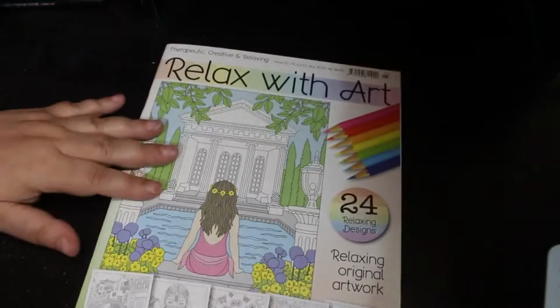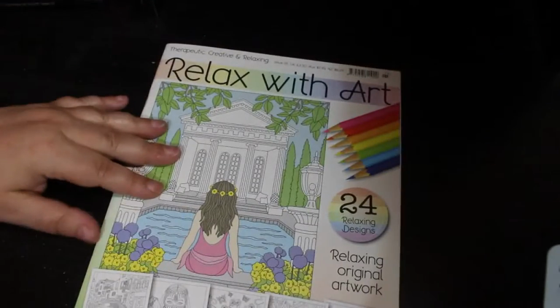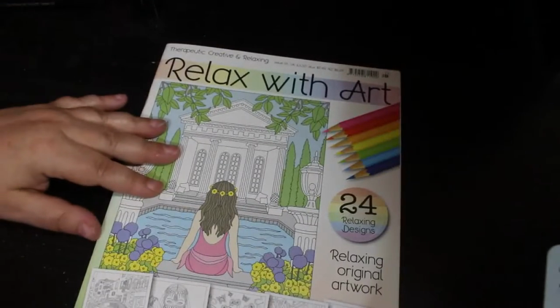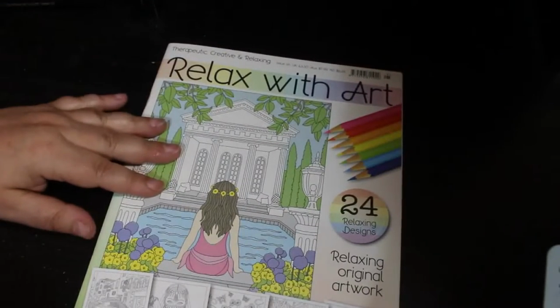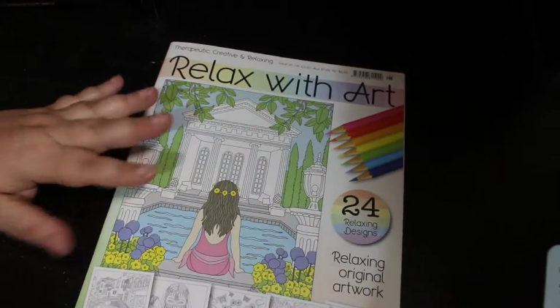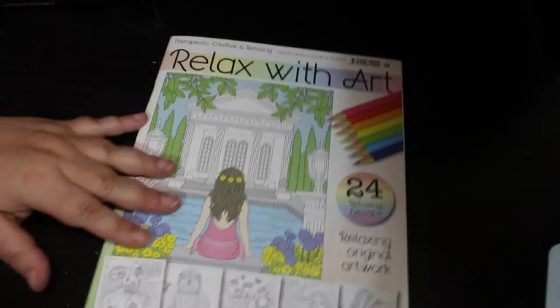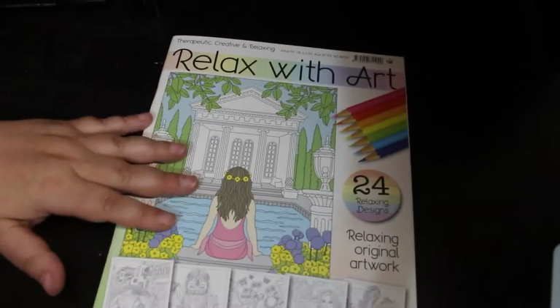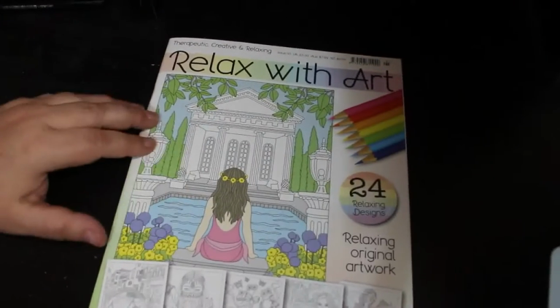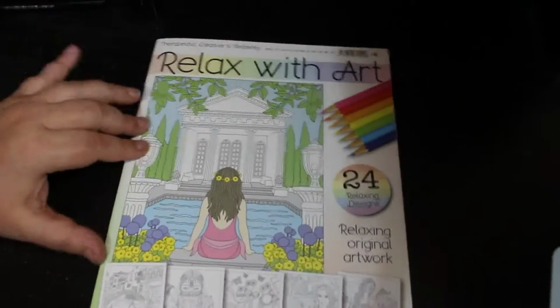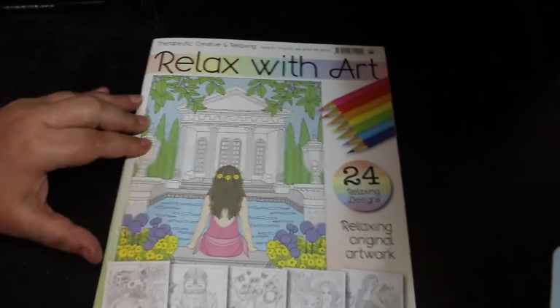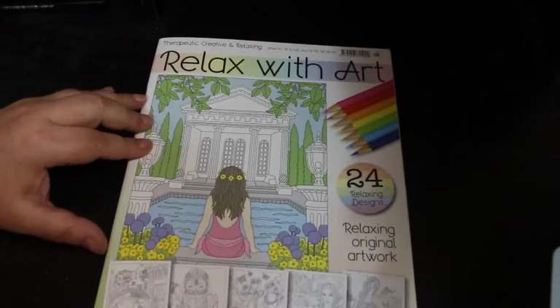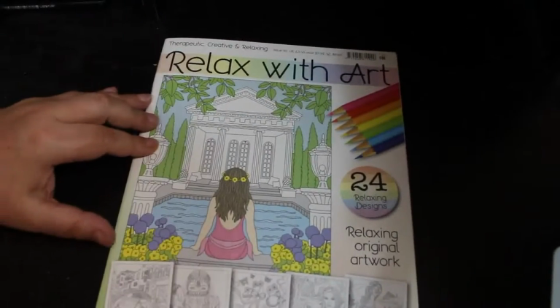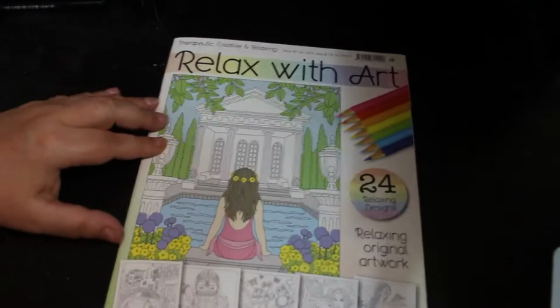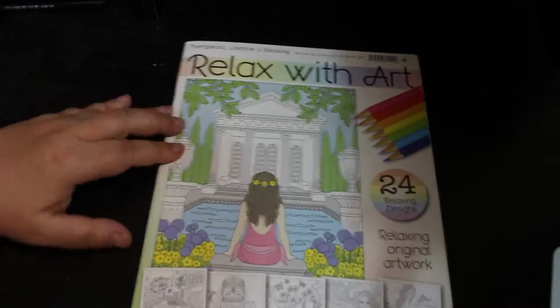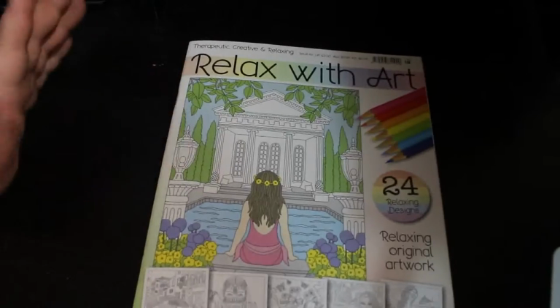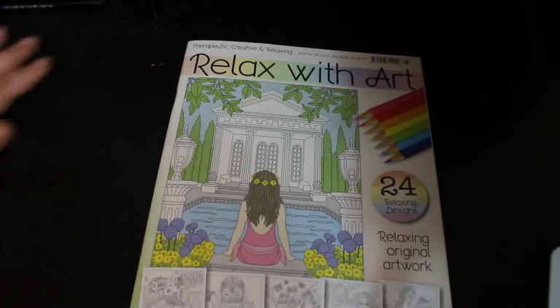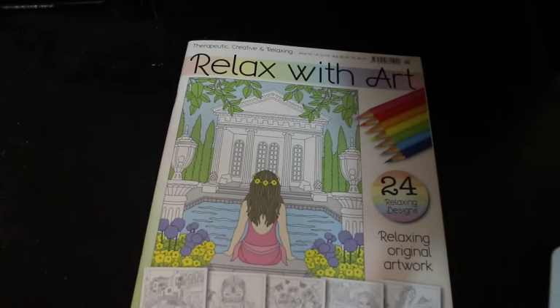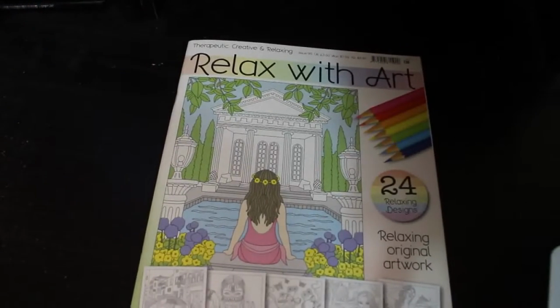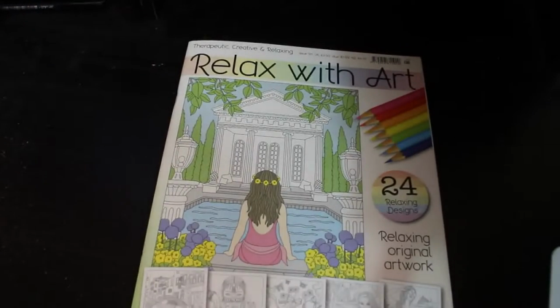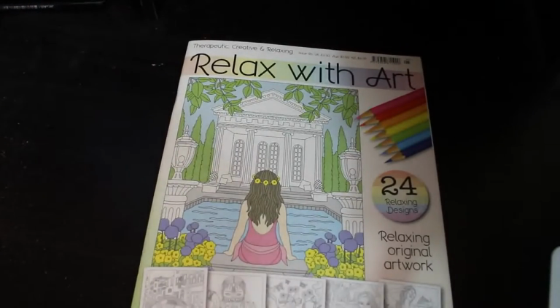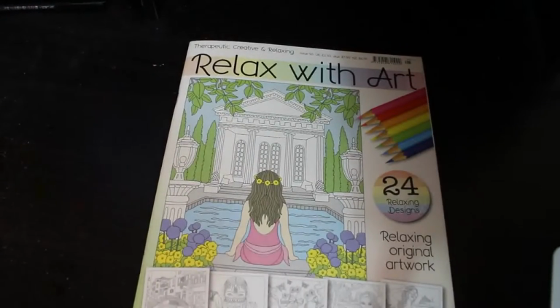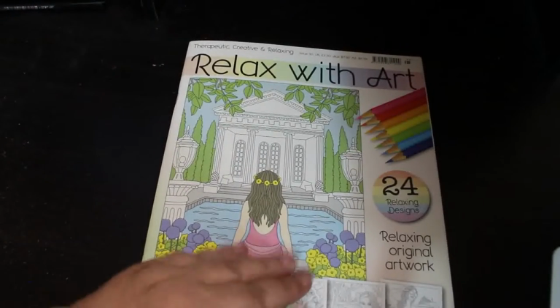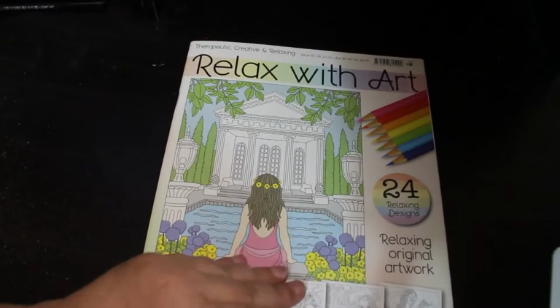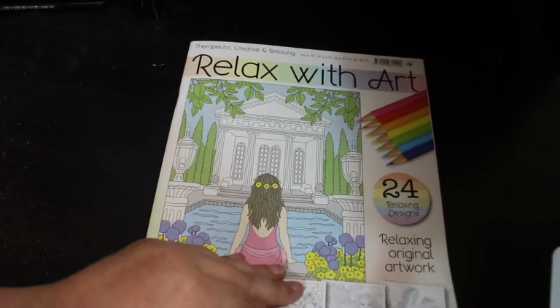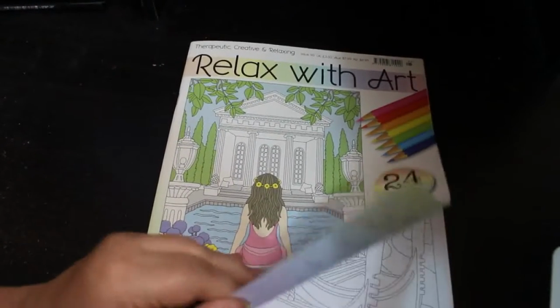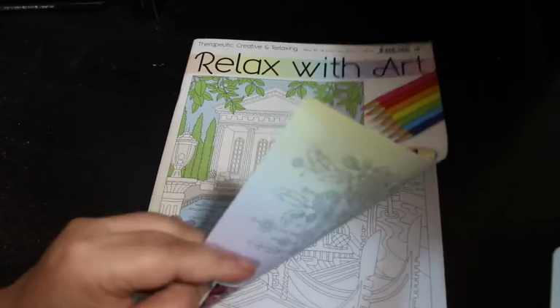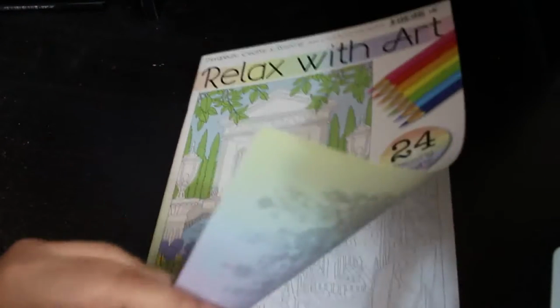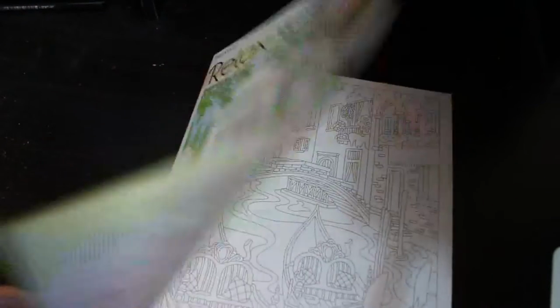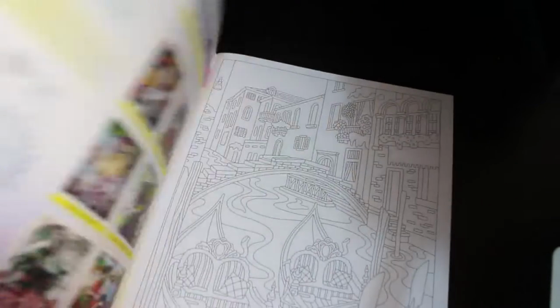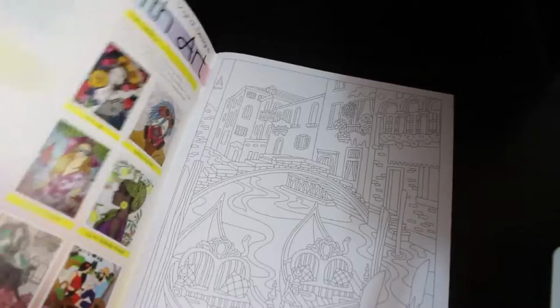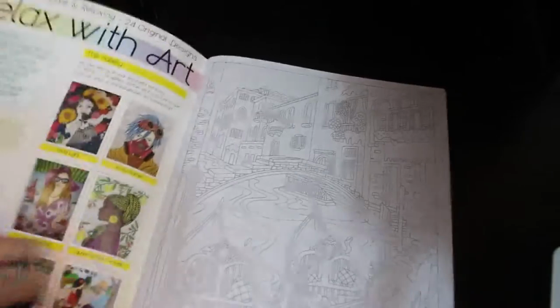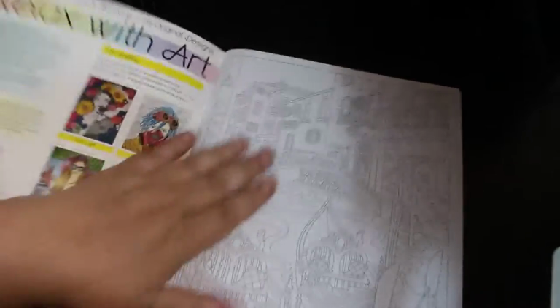So this is issue 95. I don't have all of them — I just pick them up every now and again. If I'm in the supermarket and there's a new one out, I'm like, oh, I'll have that. I've coloured in very few of them. Let's have a look.